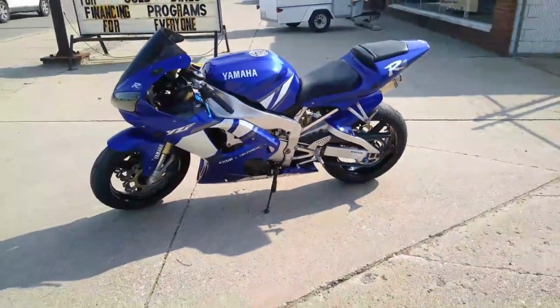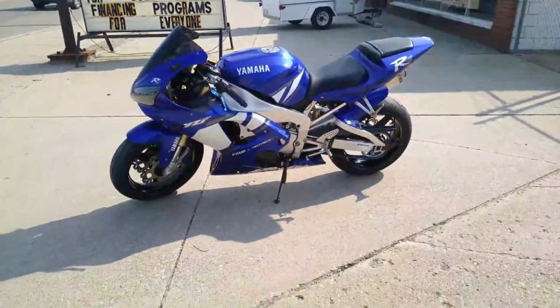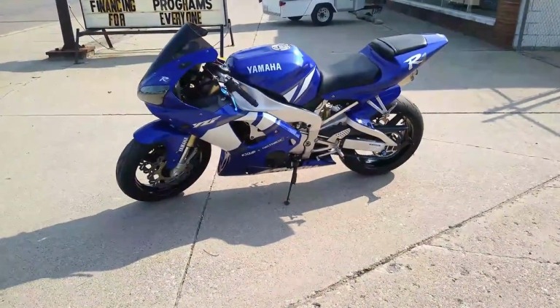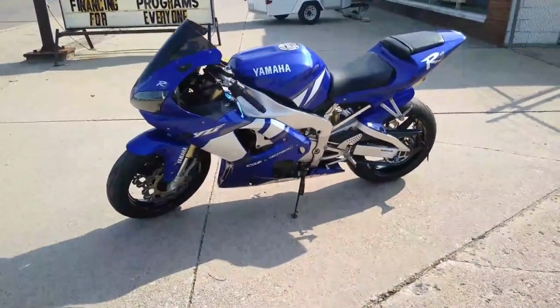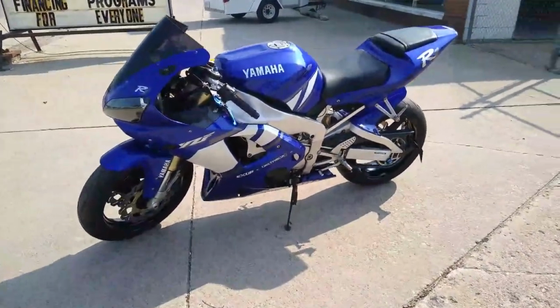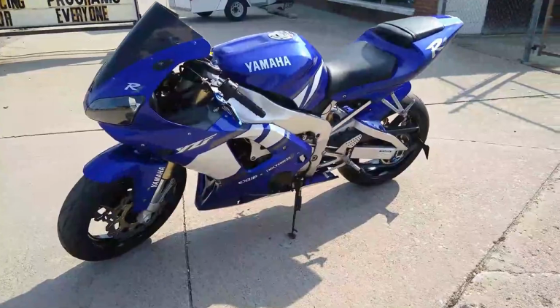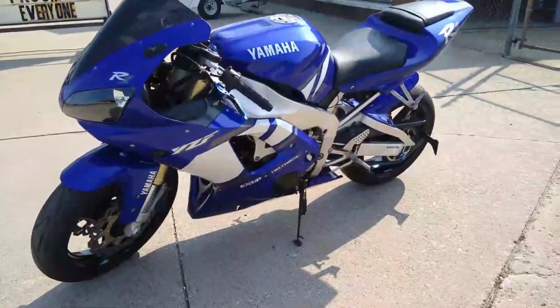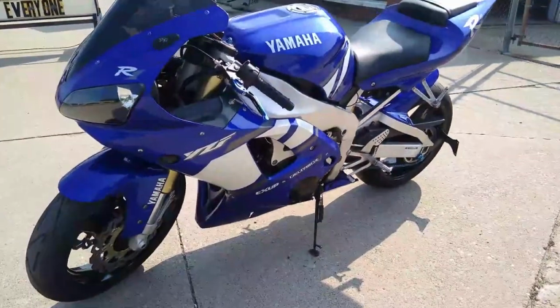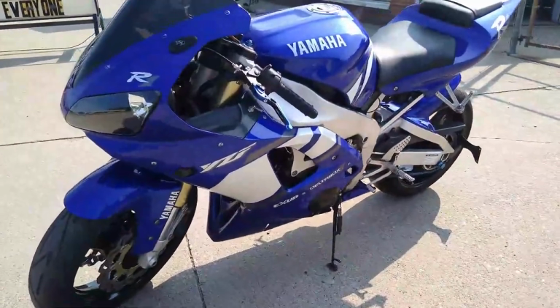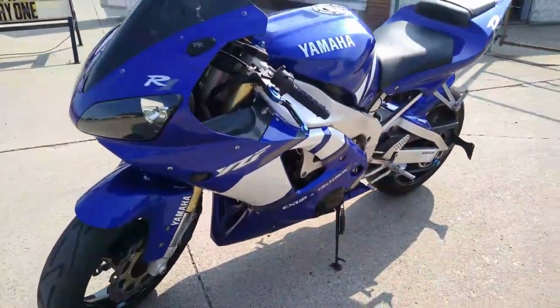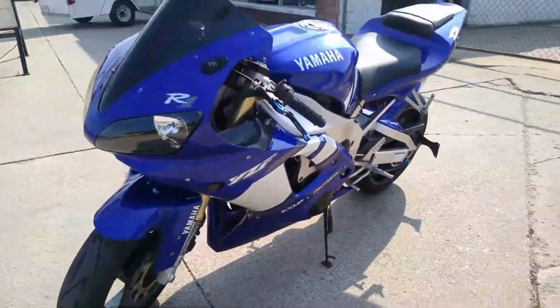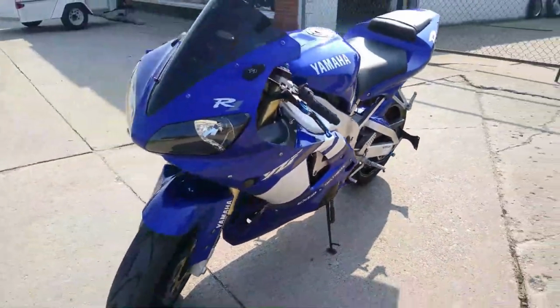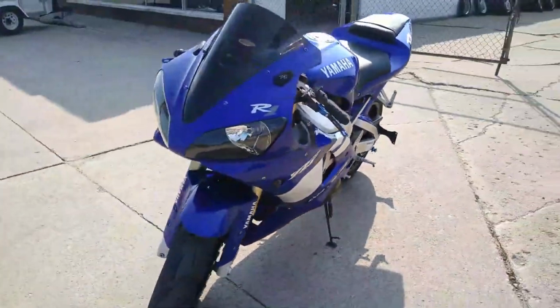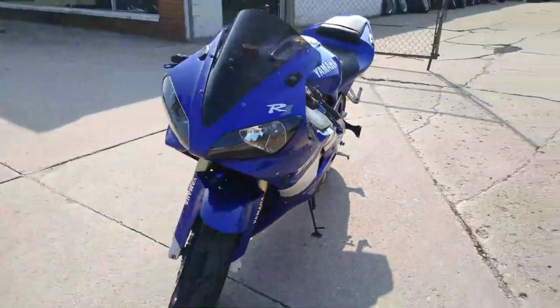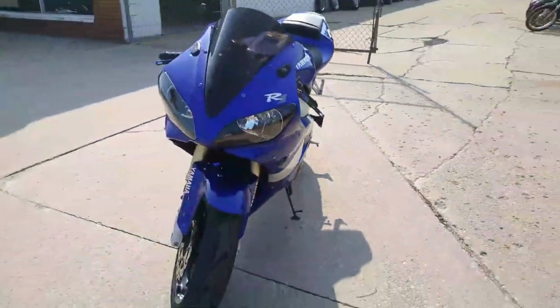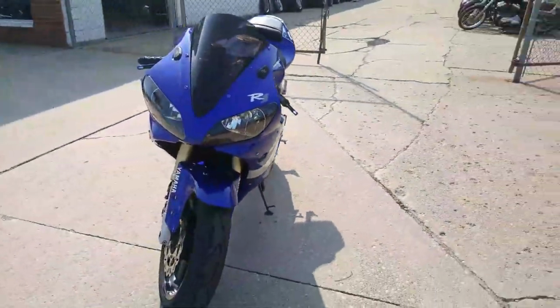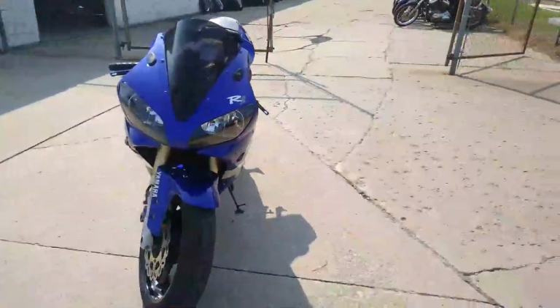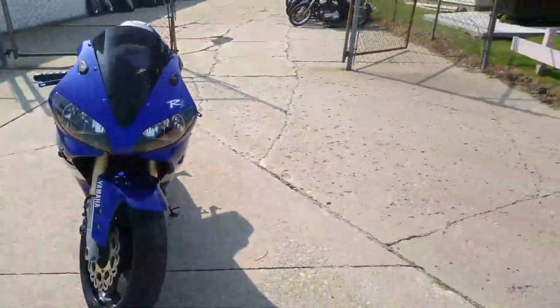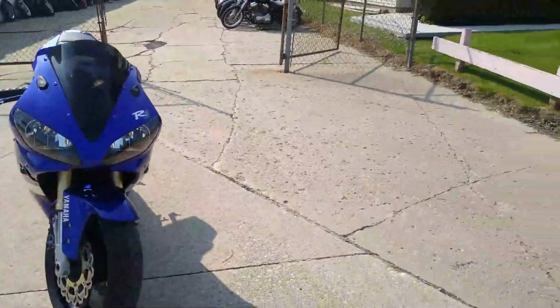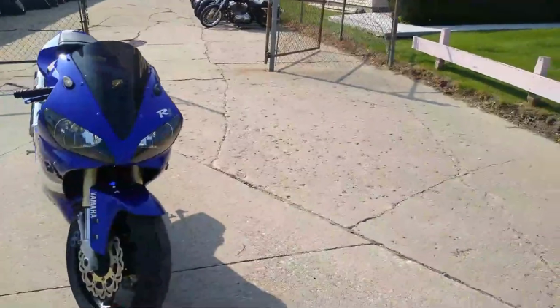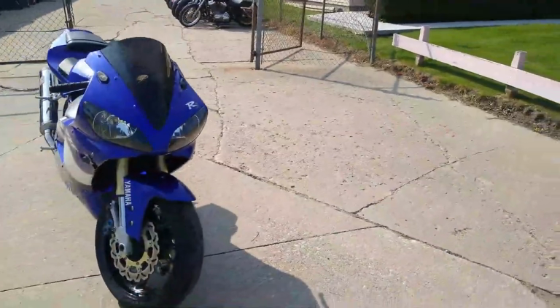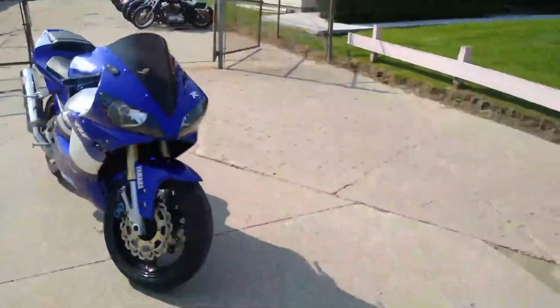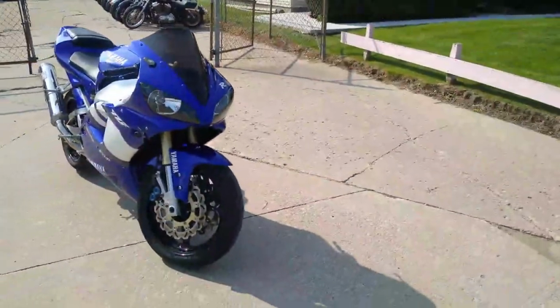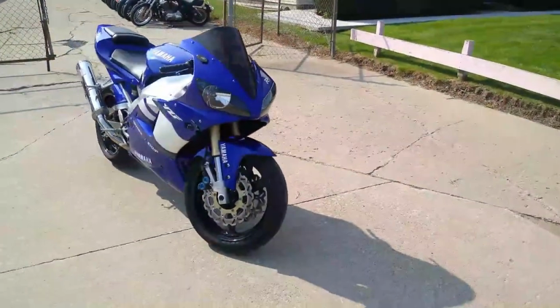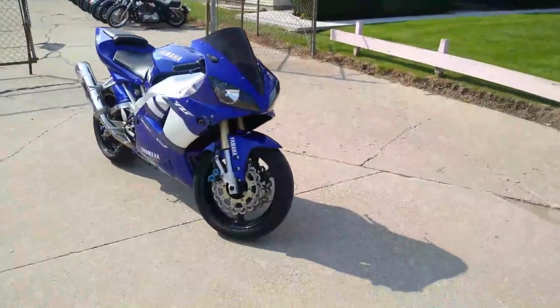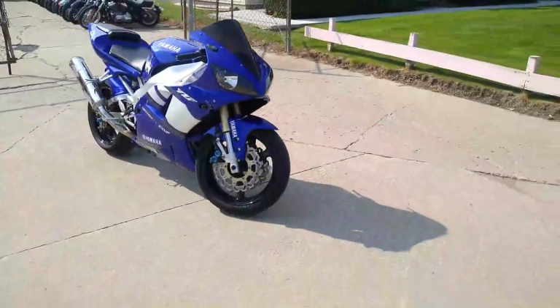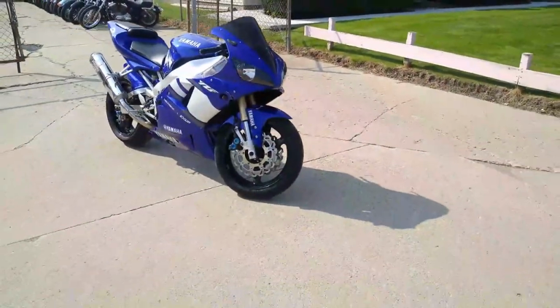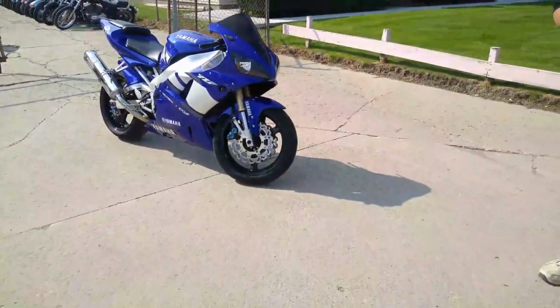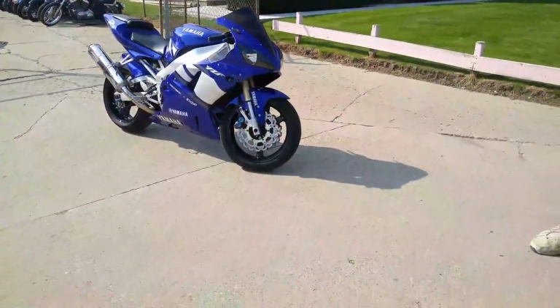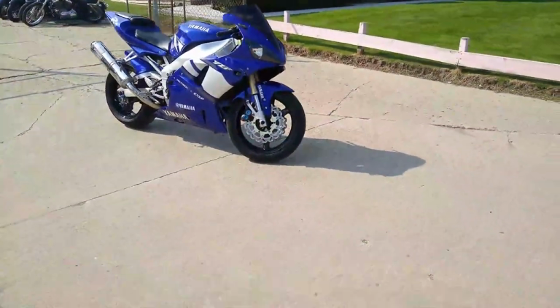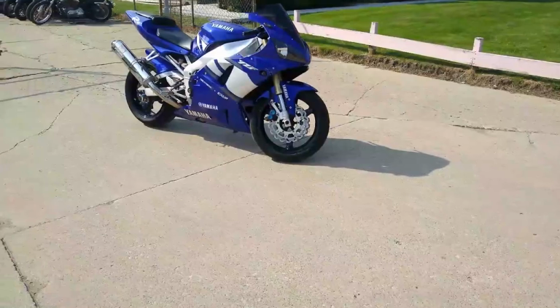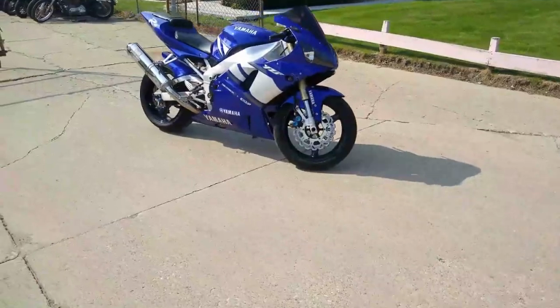It has a Fender Eliminator Kit, Custom License Plate Holder, Flush Mount Front Turn Signals, CRG Levers, a blacked out windscreen, and a stainless steel Yoshimura Exhaust — makes this R1 sound as cool as it looks guys.